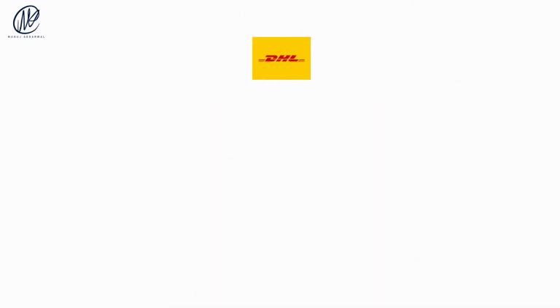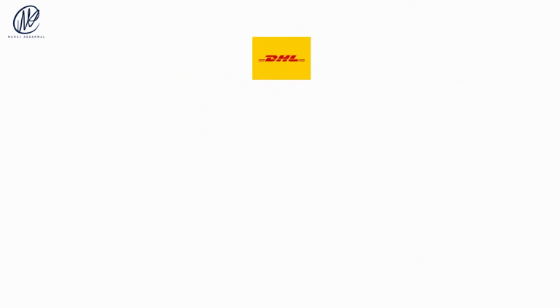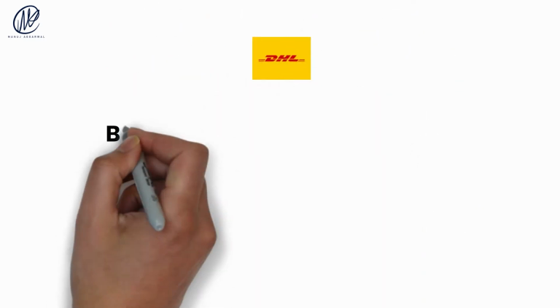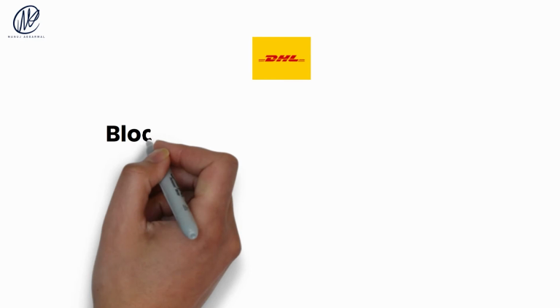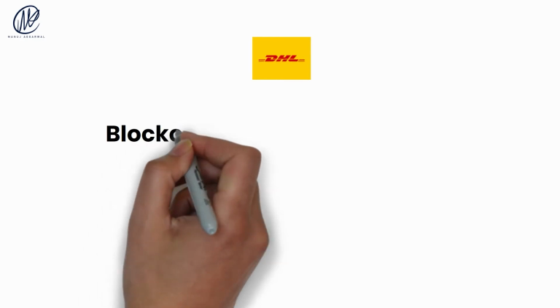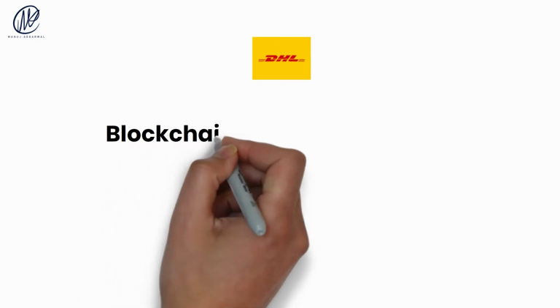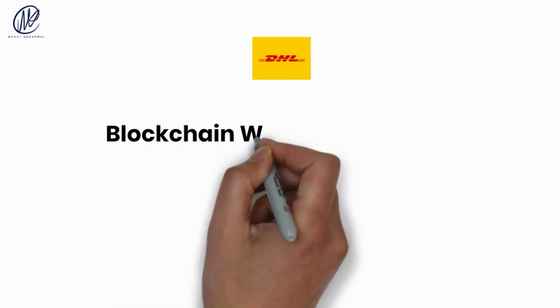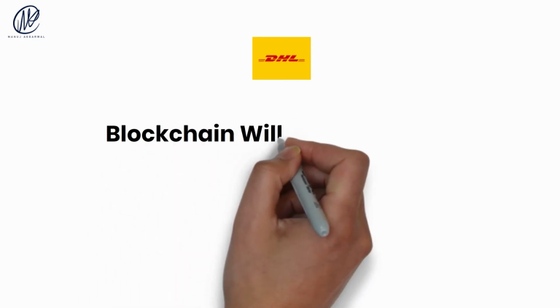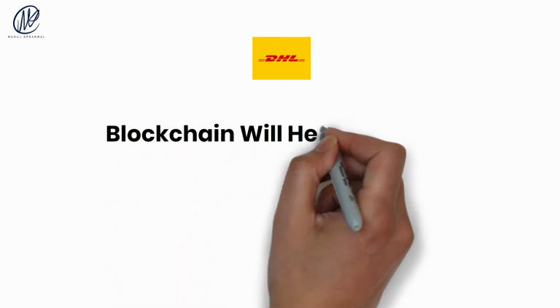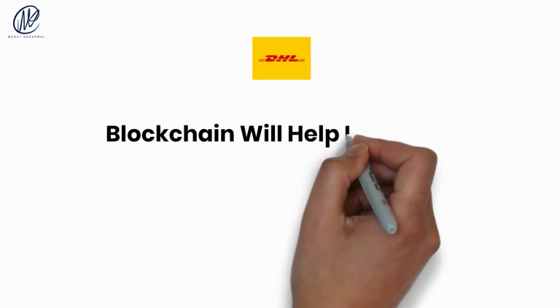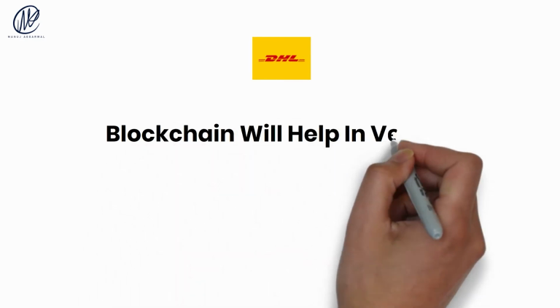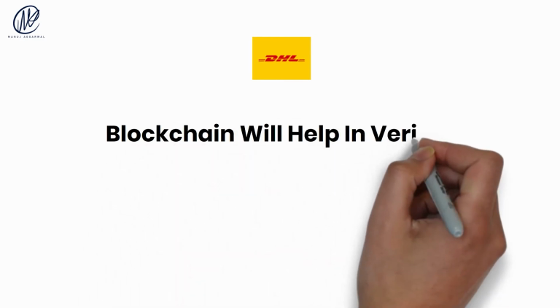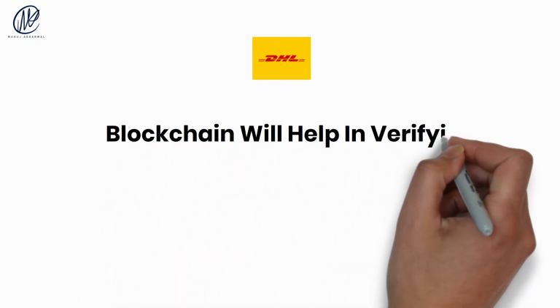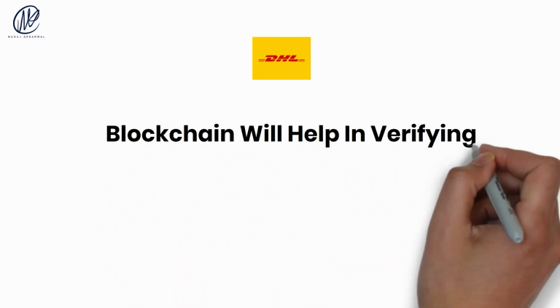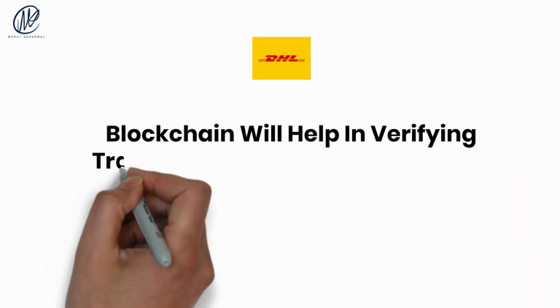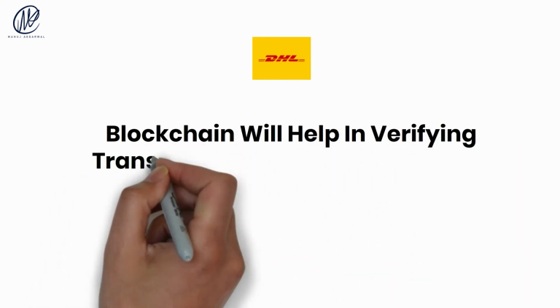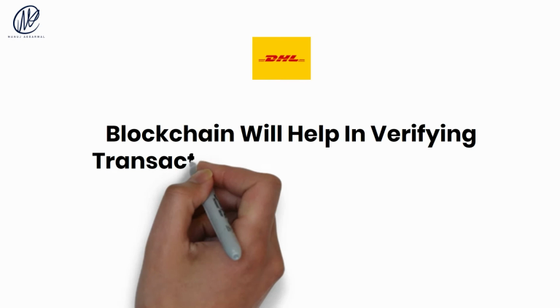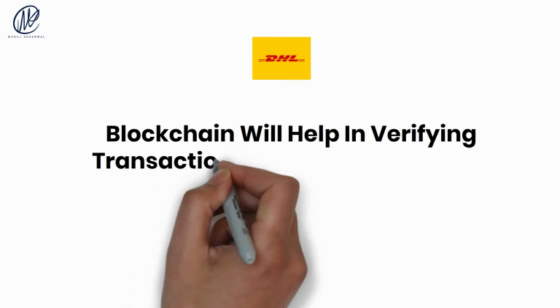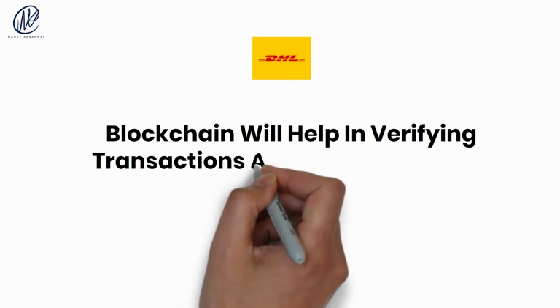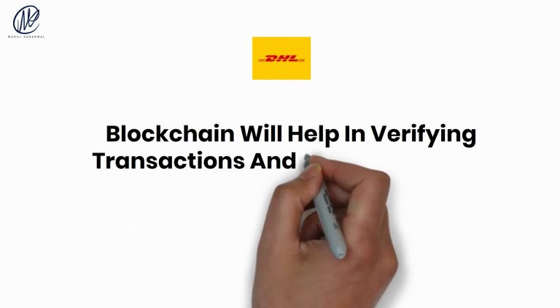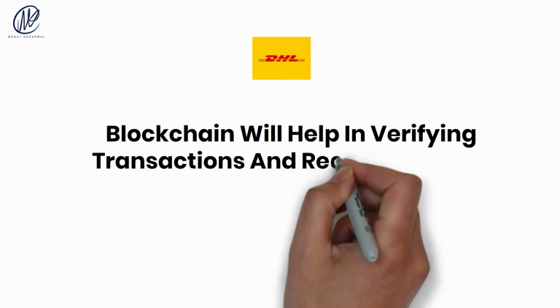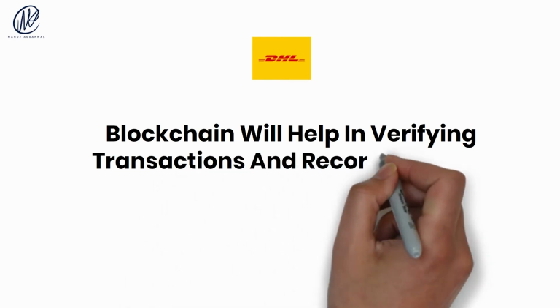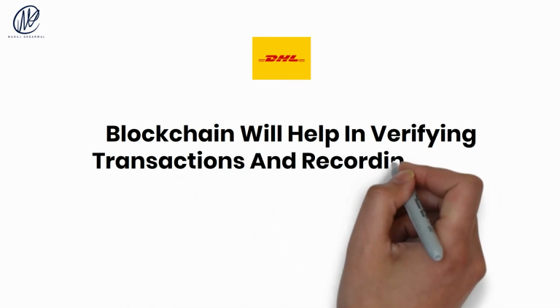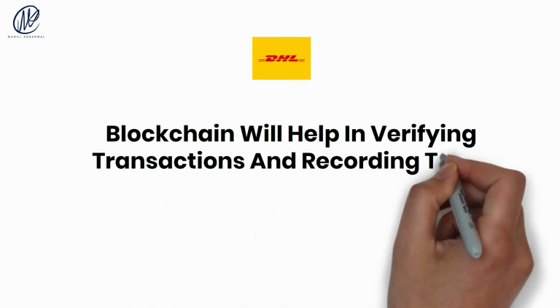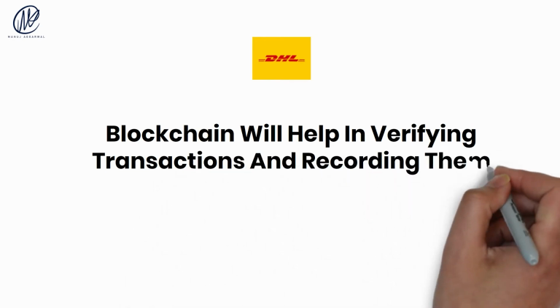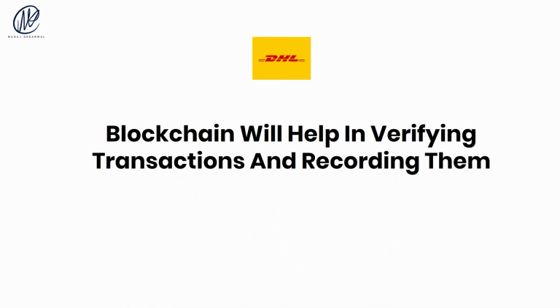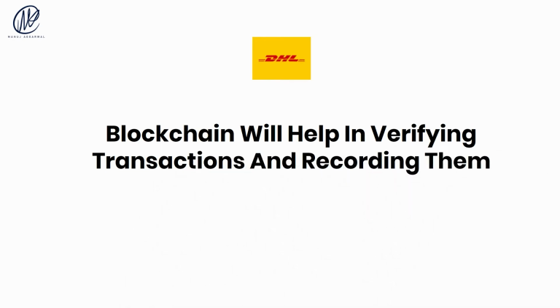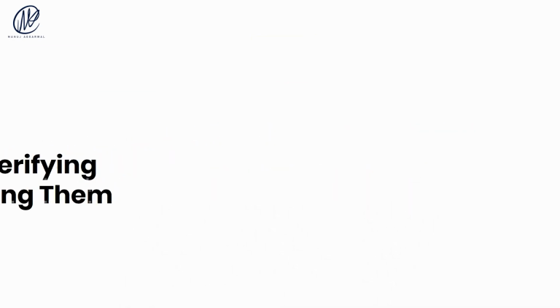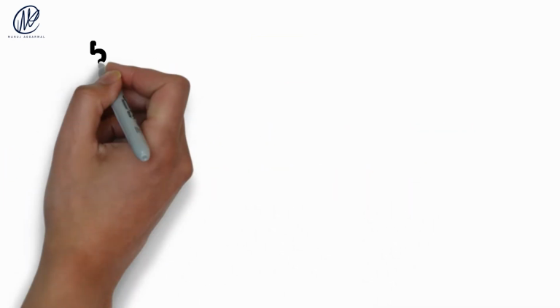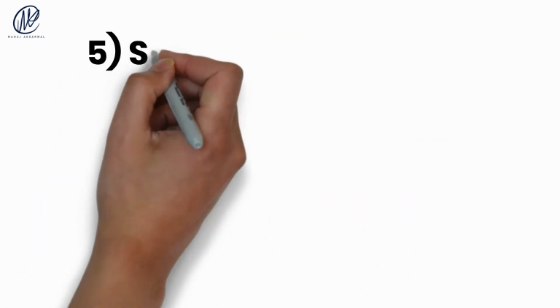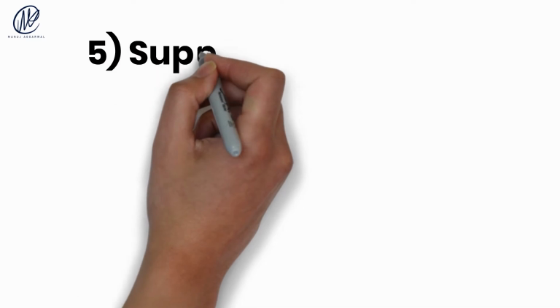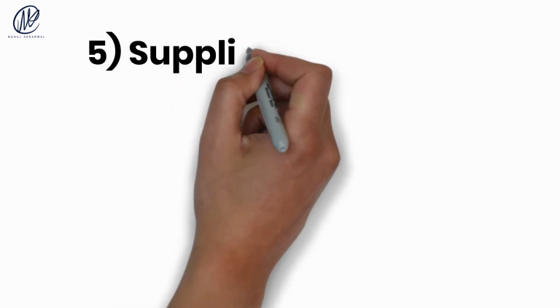According to DHL, the promise of blockchain in supply chain logistics is that transactions can be verified, recorded, and coordinated without the help of third parties. This means that global supply chains will become much simpler.